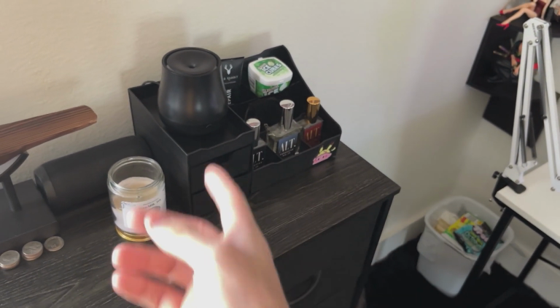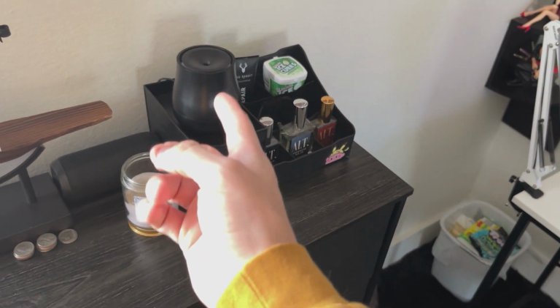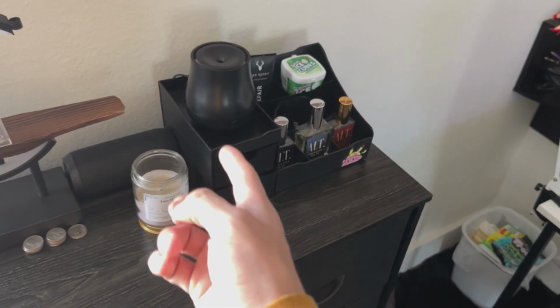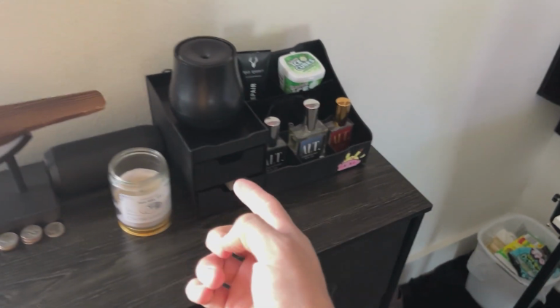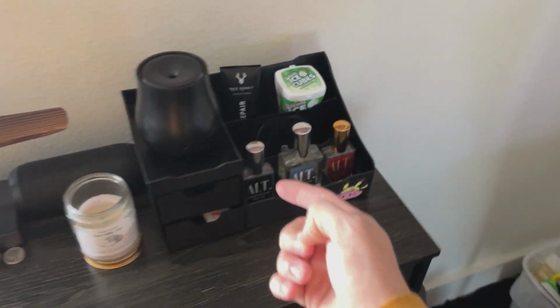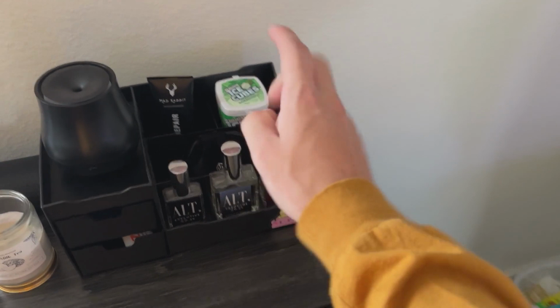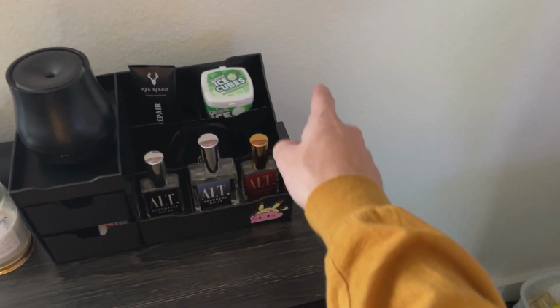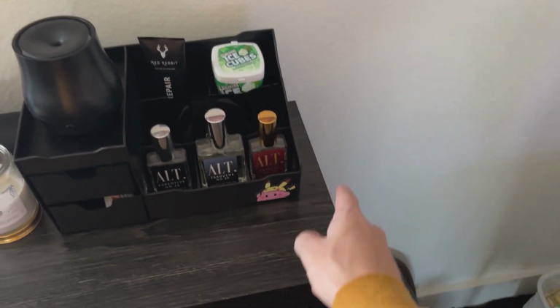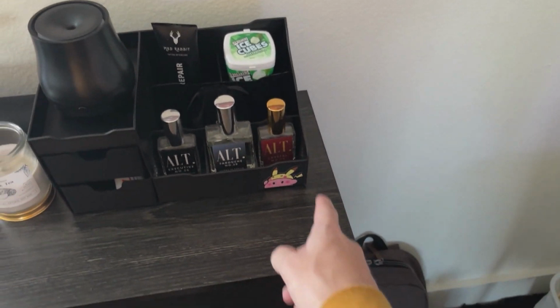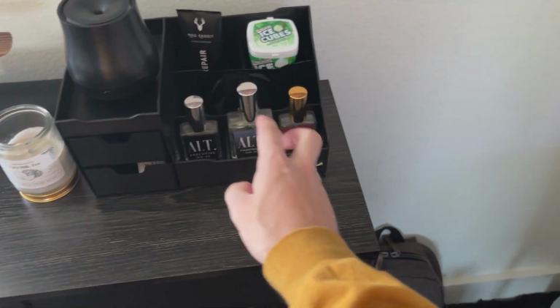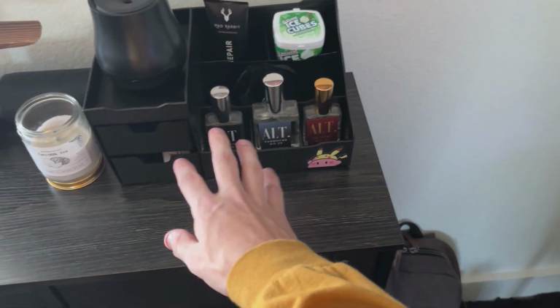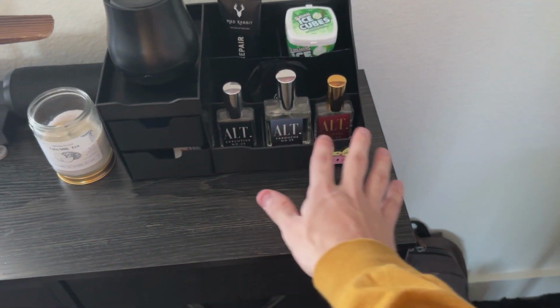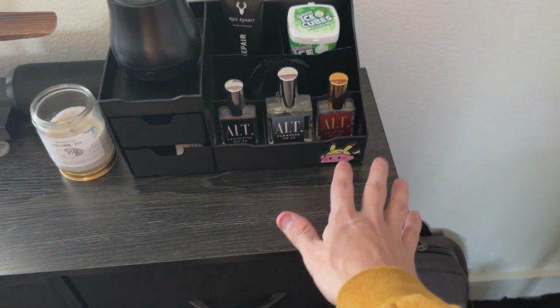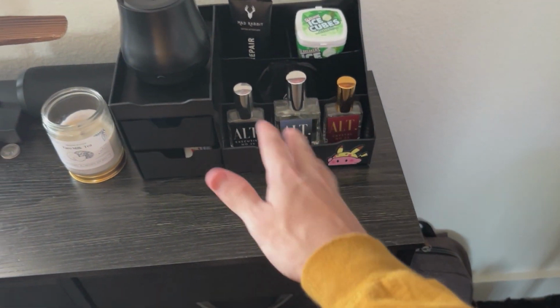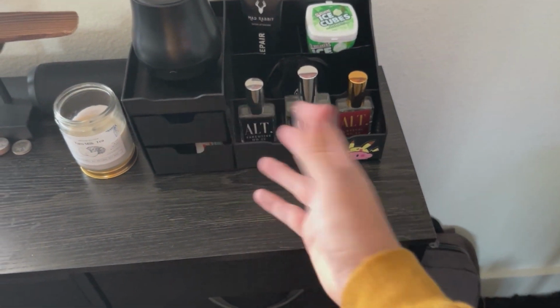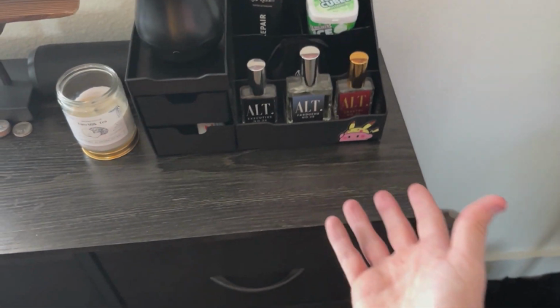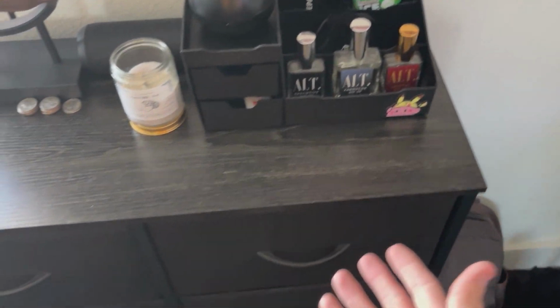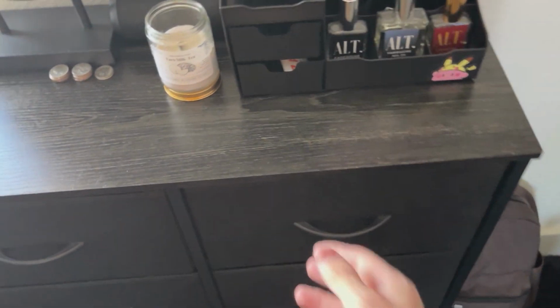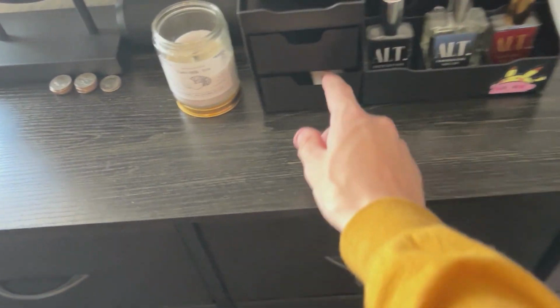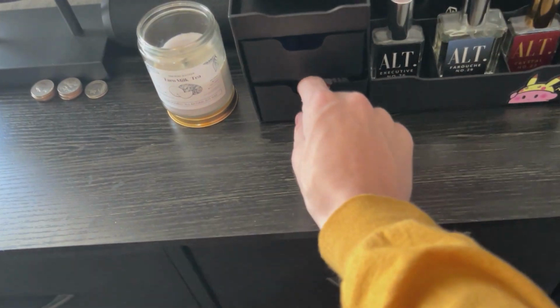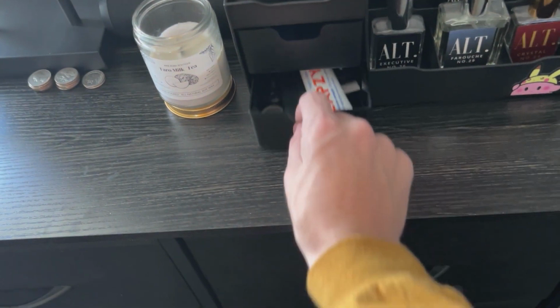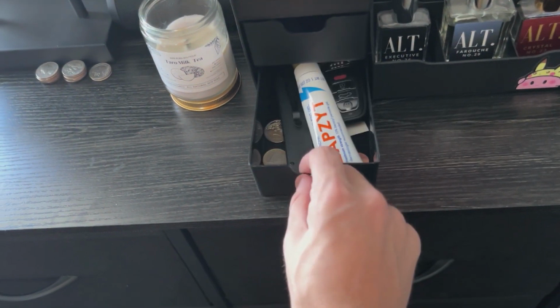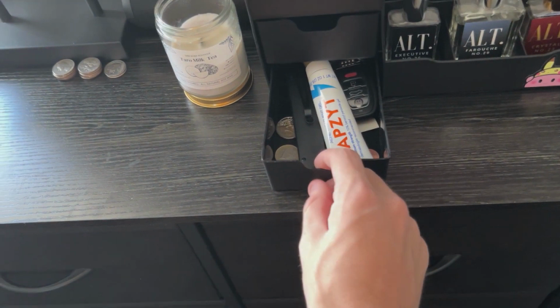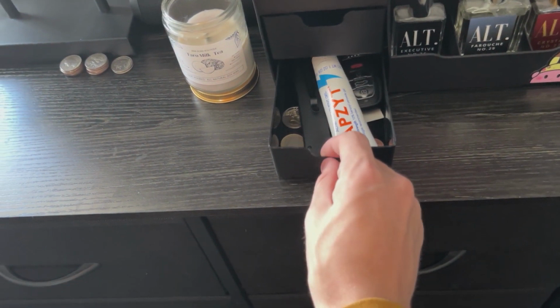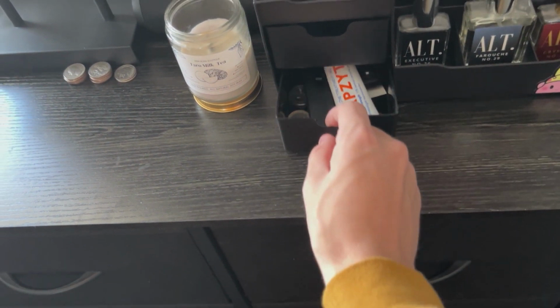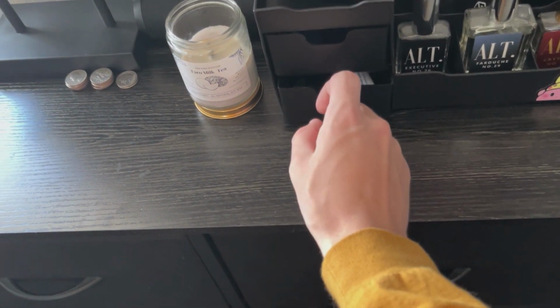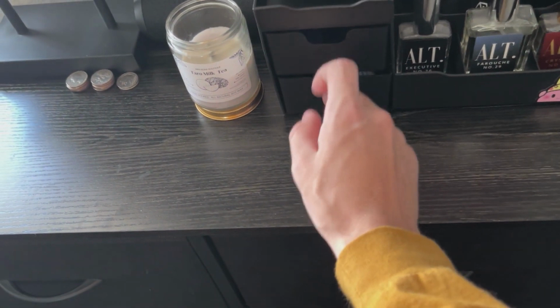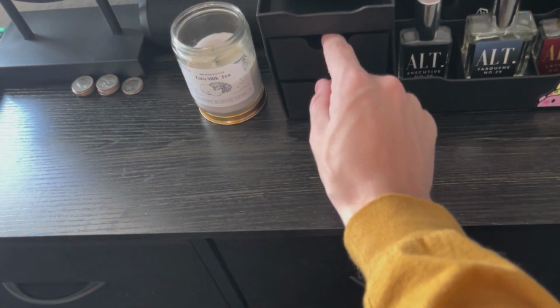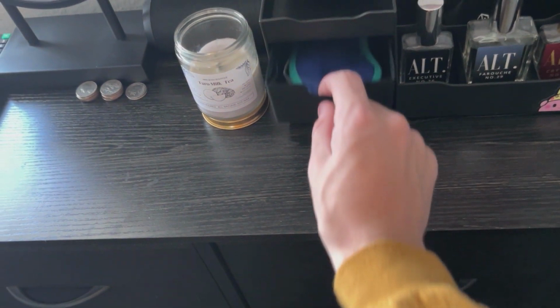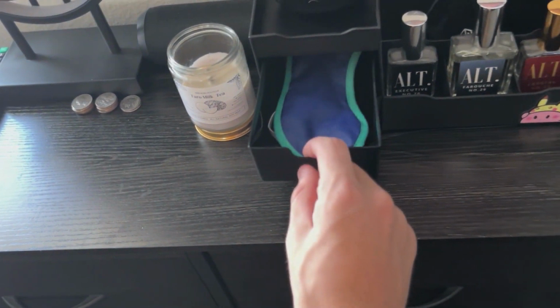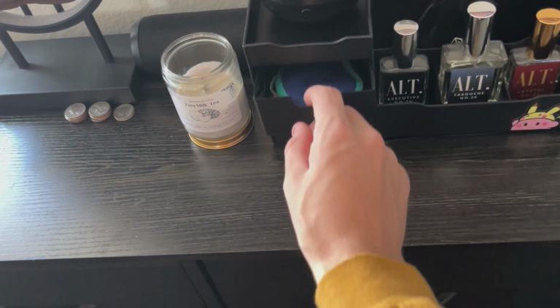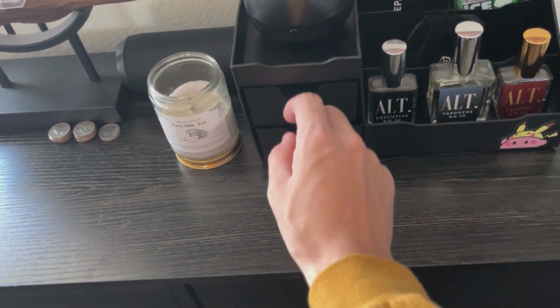I have a little humidifier here, I got some gum, I have my cologne and all that little sorts. We can pull it out — we have our keys, we have our other stuff in there. So we really can use it for whatever we want.